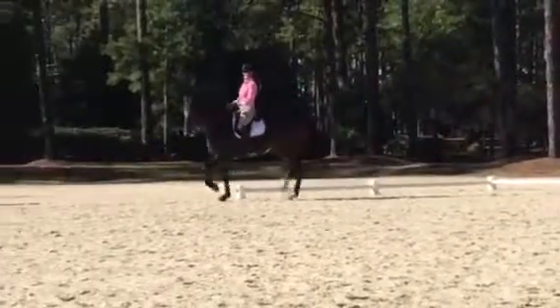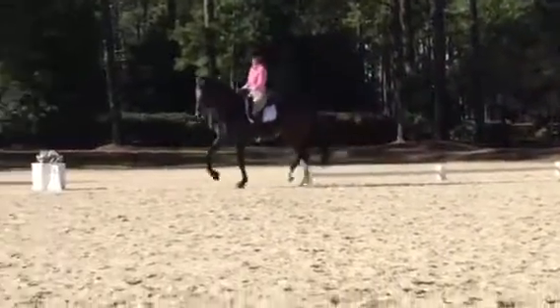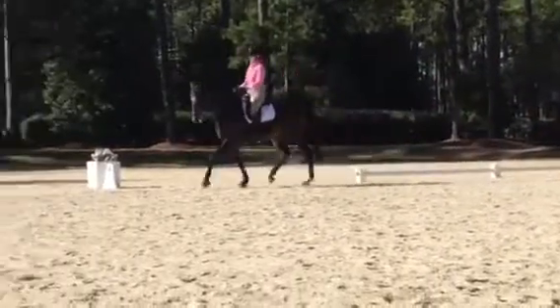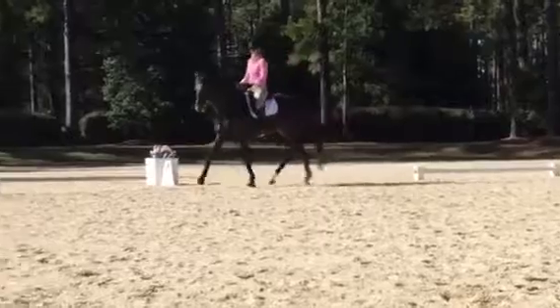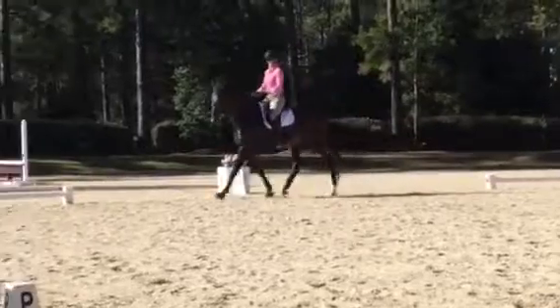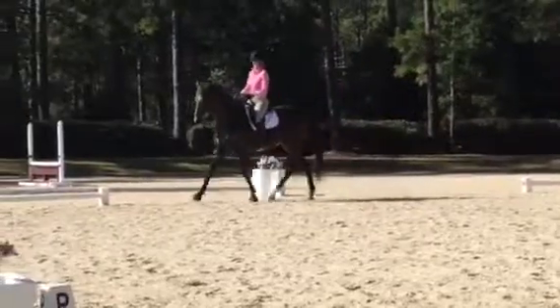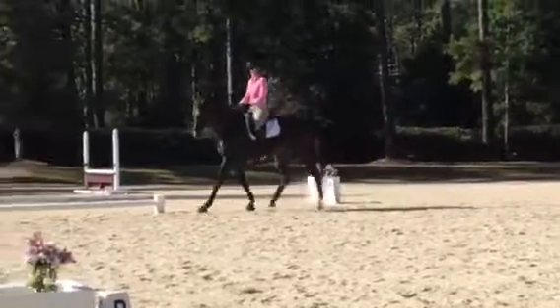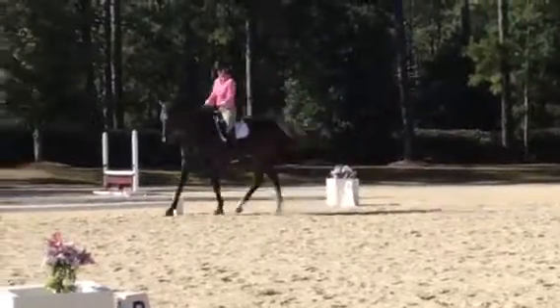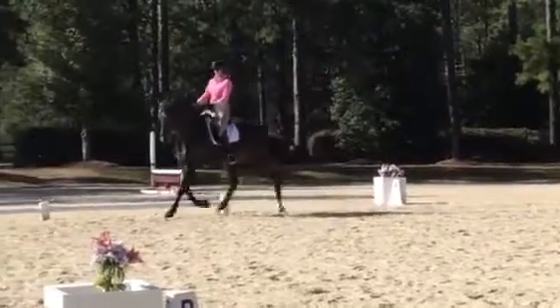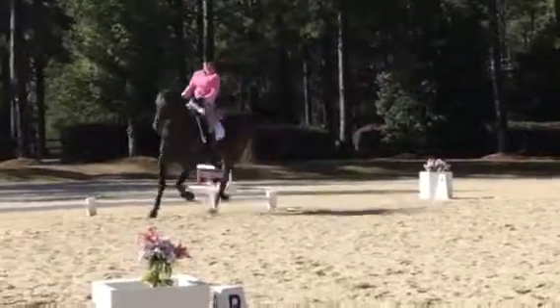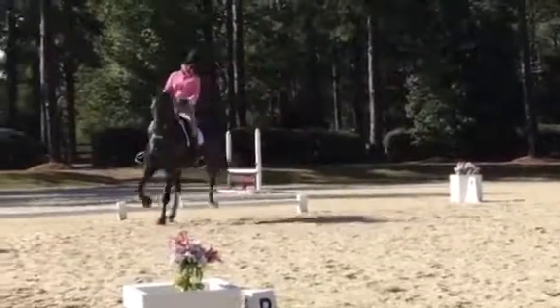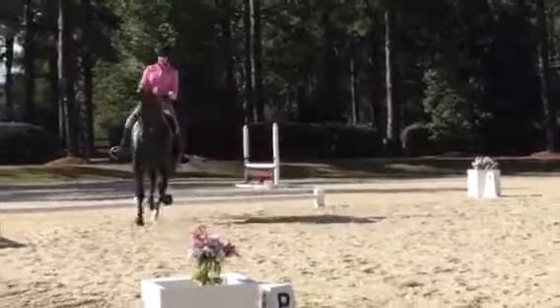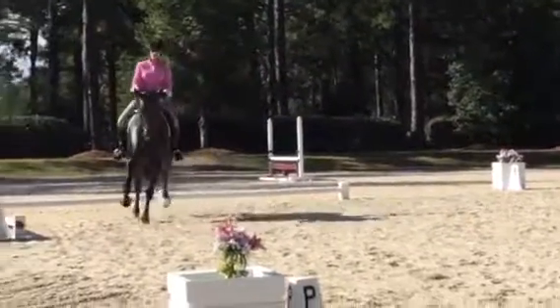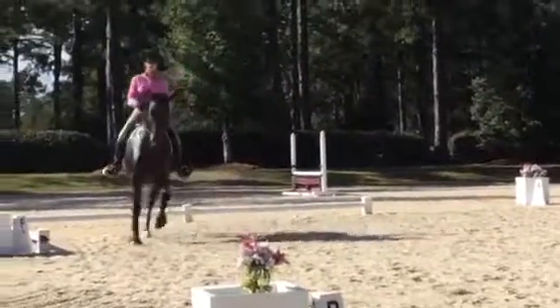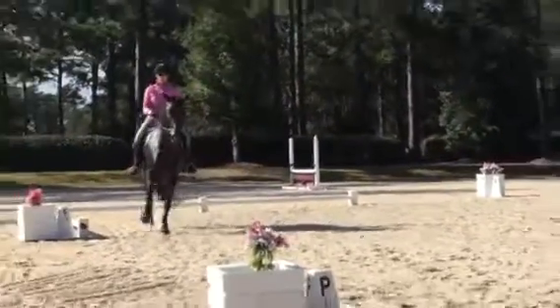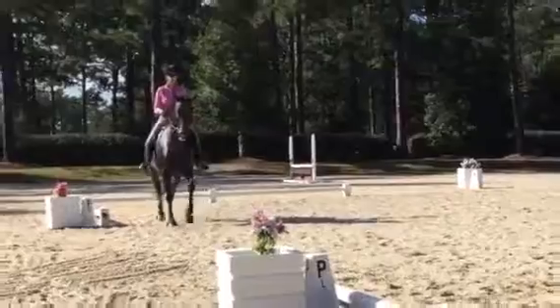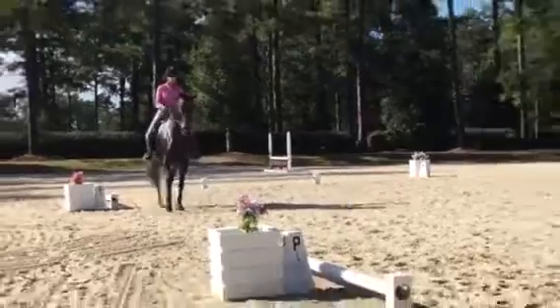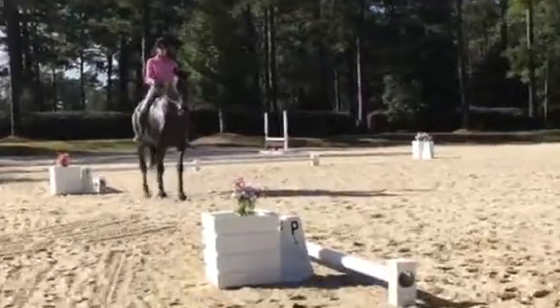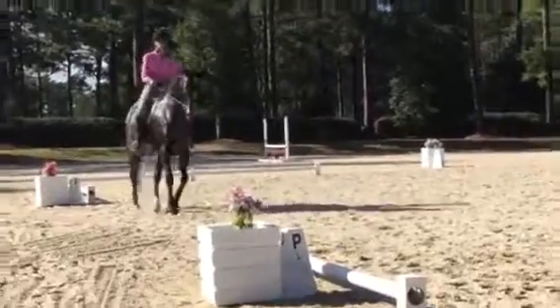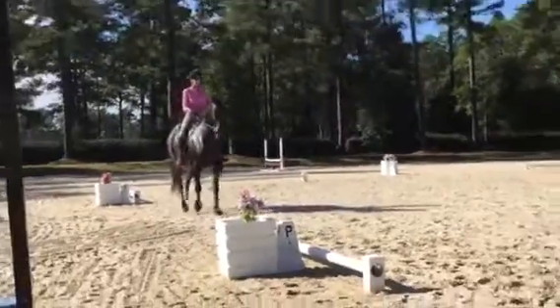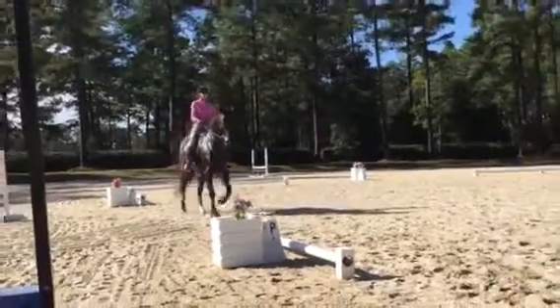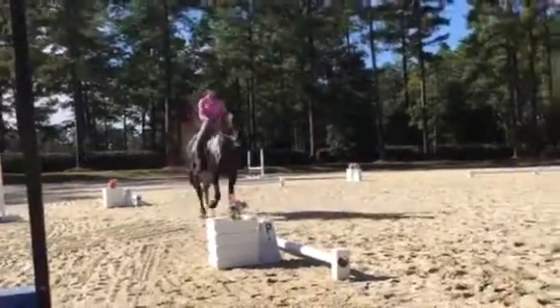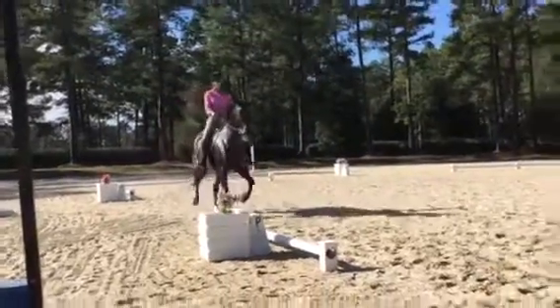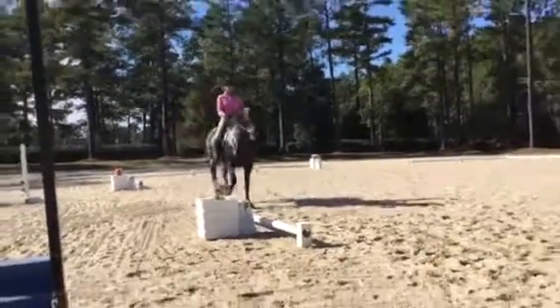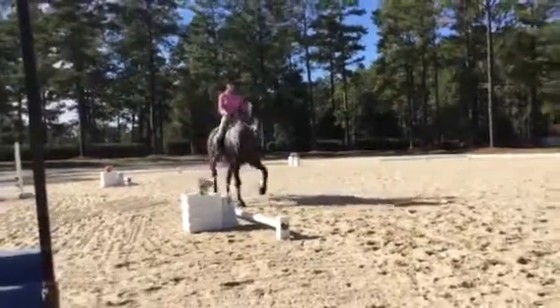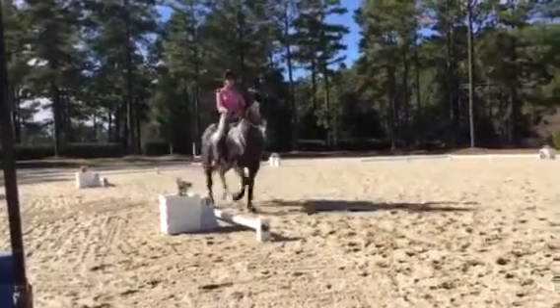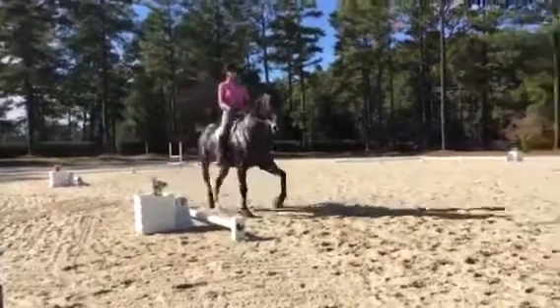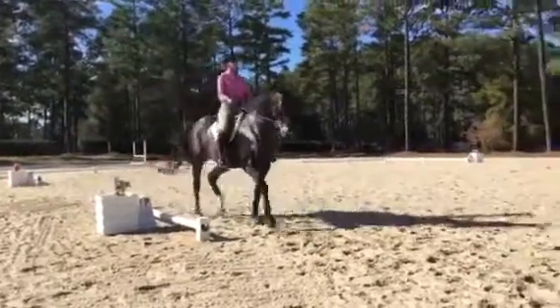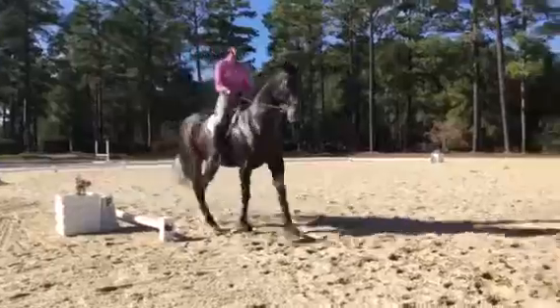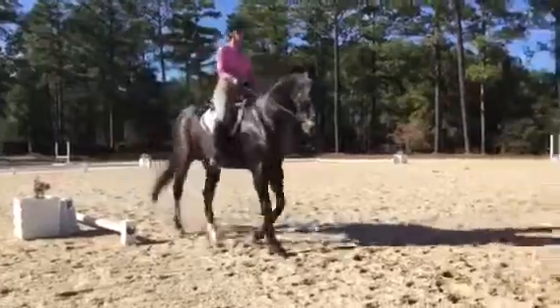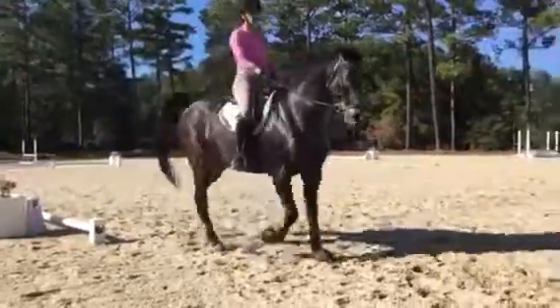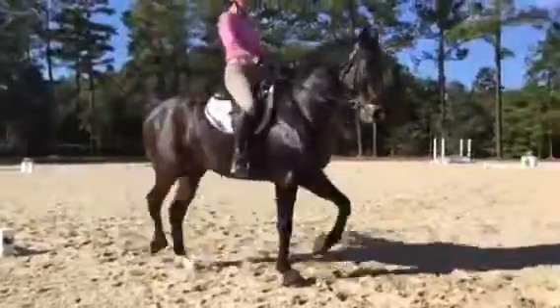More weight back. Lower. Yep. Lower. Good. Straight. Think passage. Come. Come. Good. Very good.